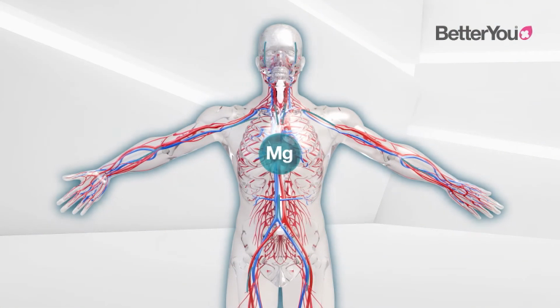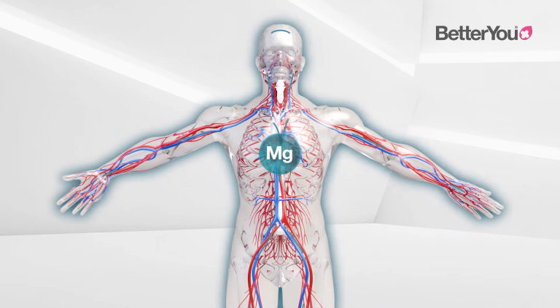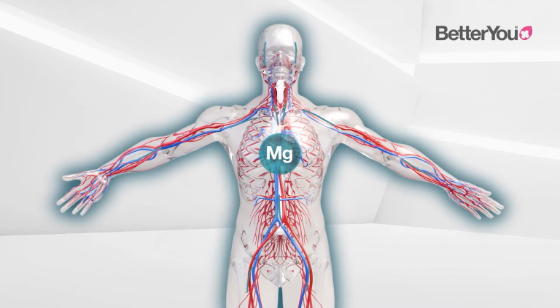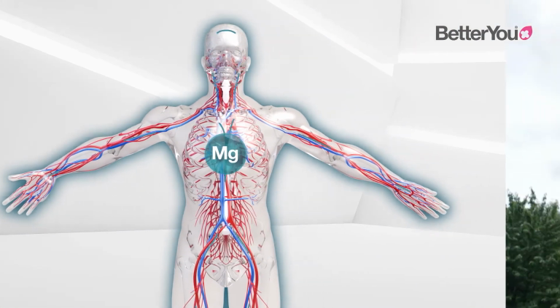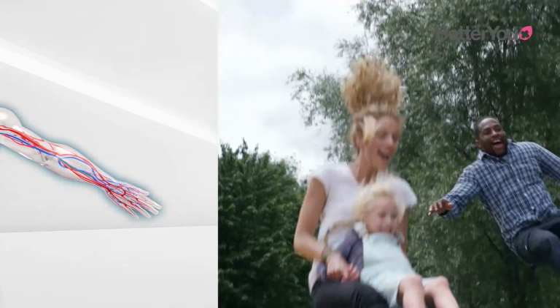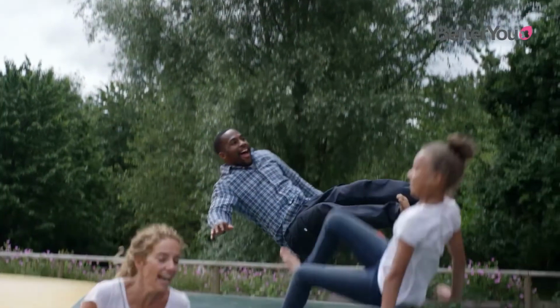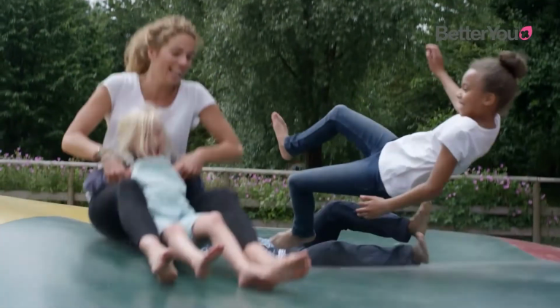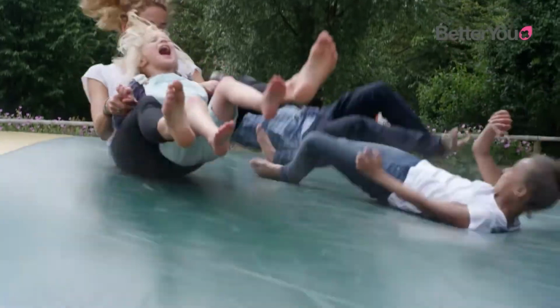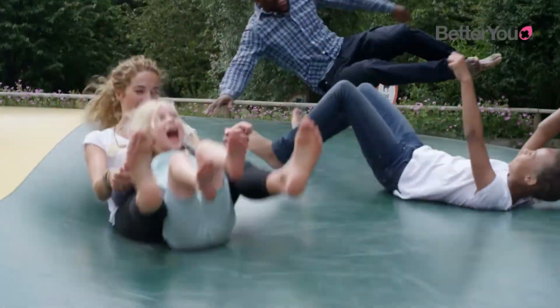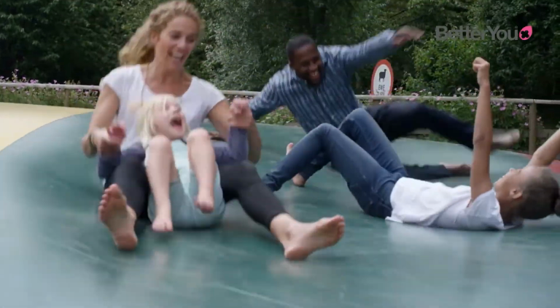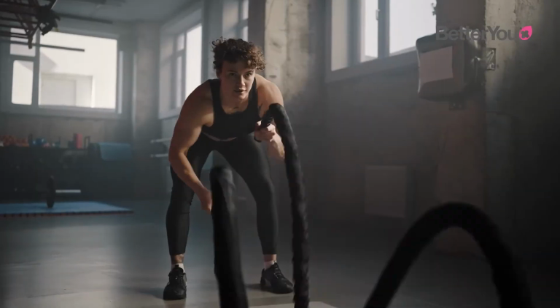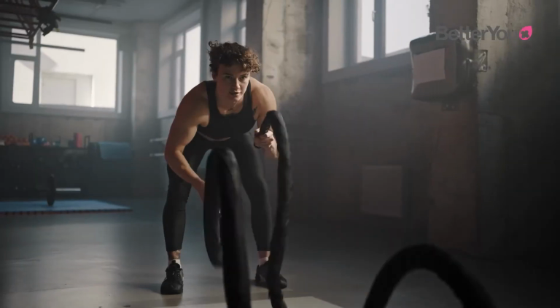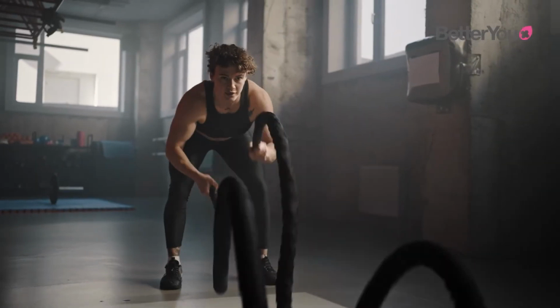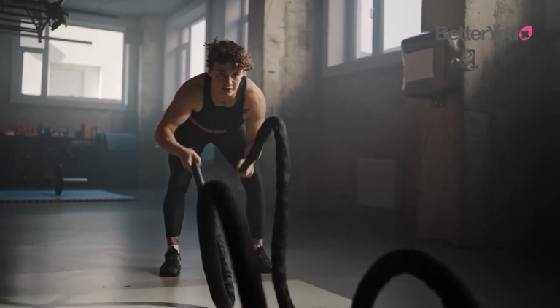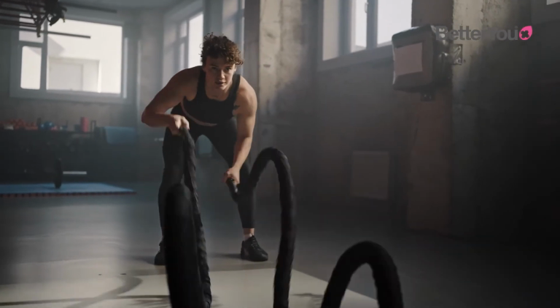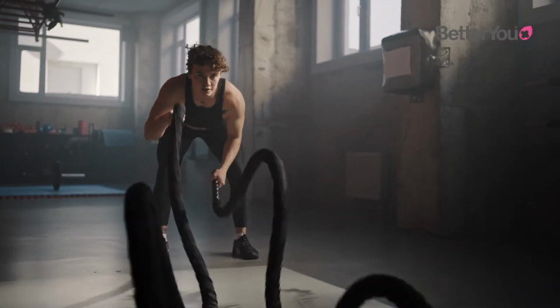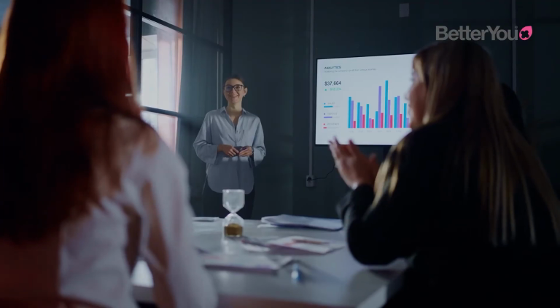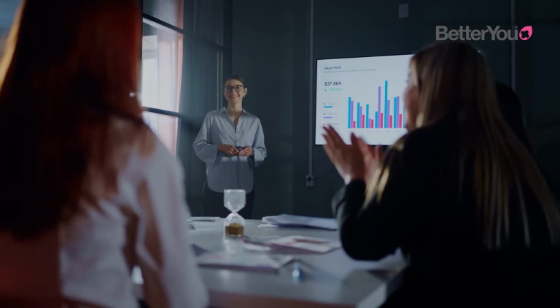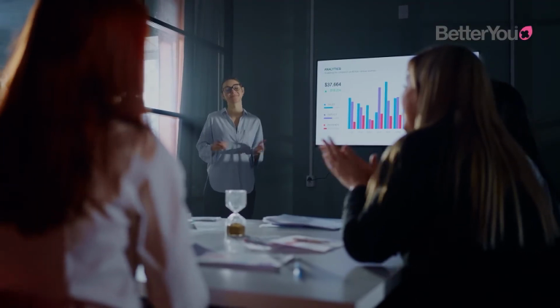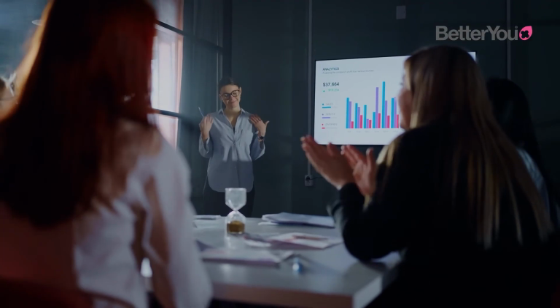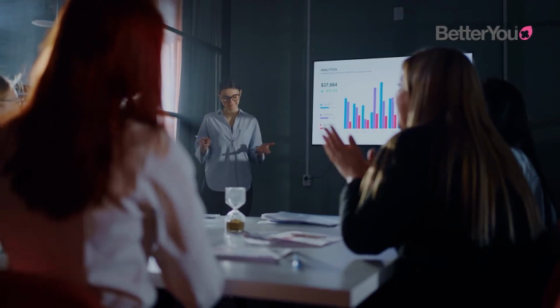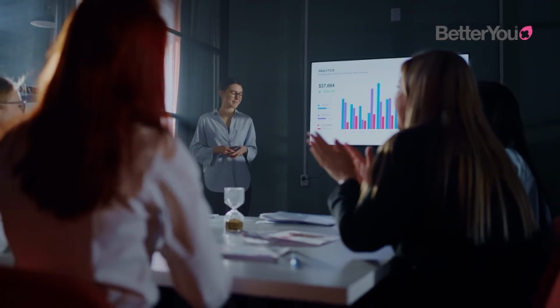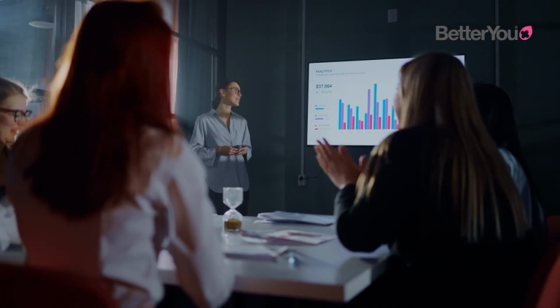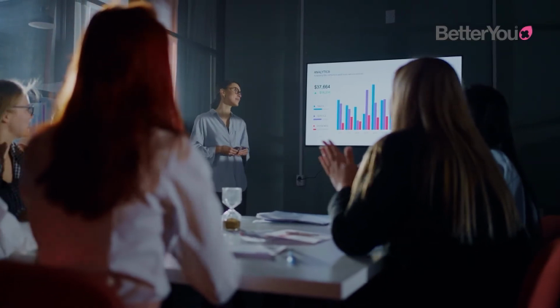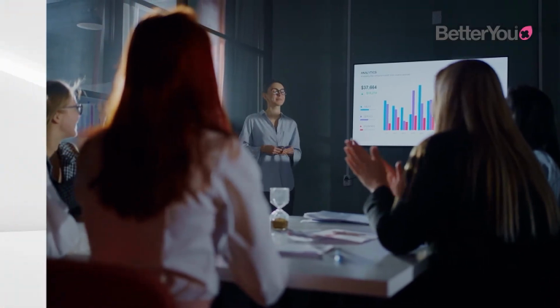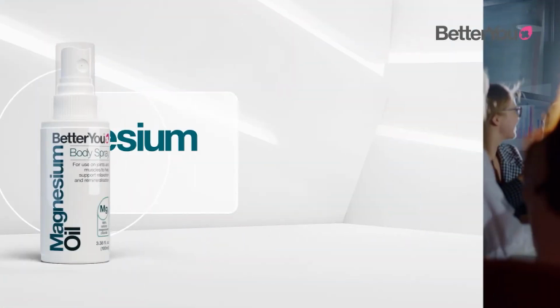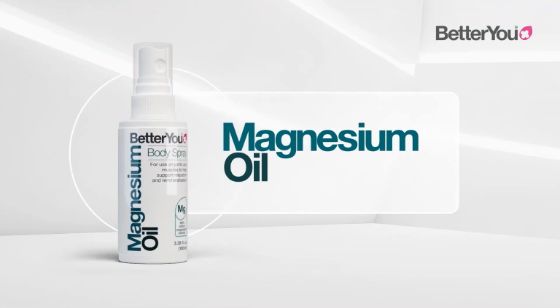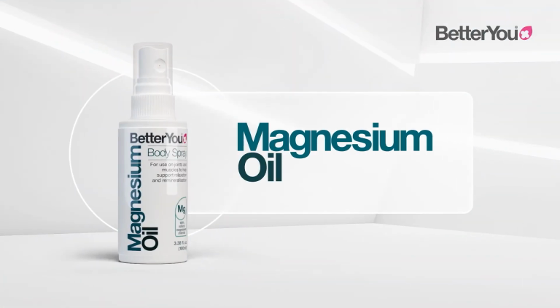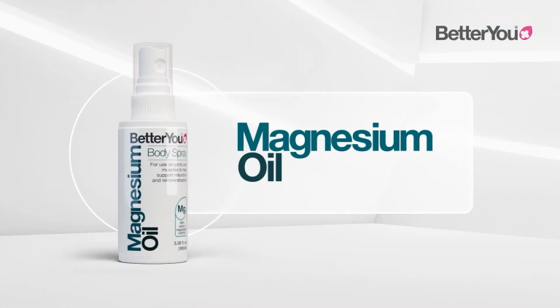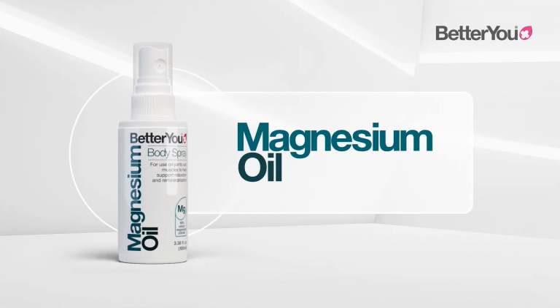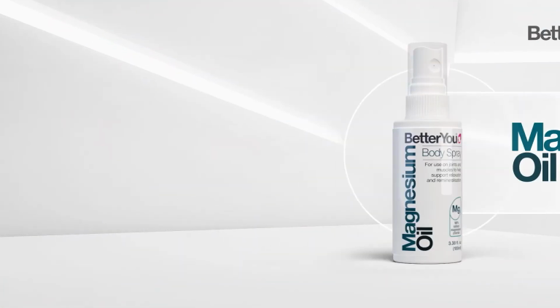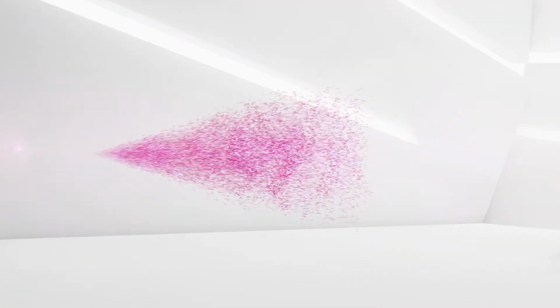This is why maintaining optimum magnesium levels on a daily basis equips our bodies to get the most out of modern life. There's a better way to a better you.